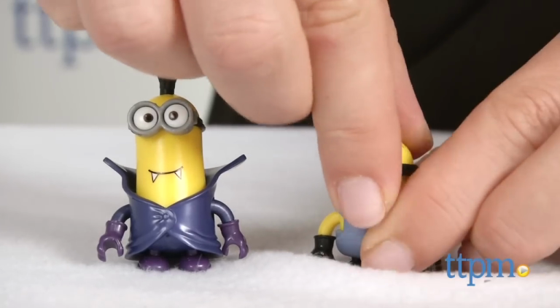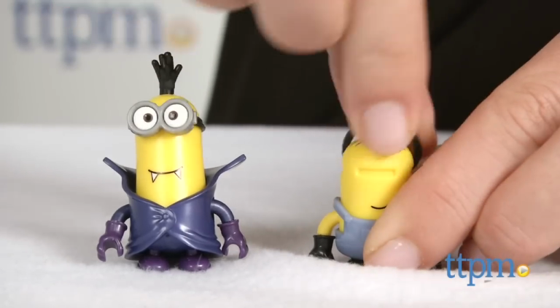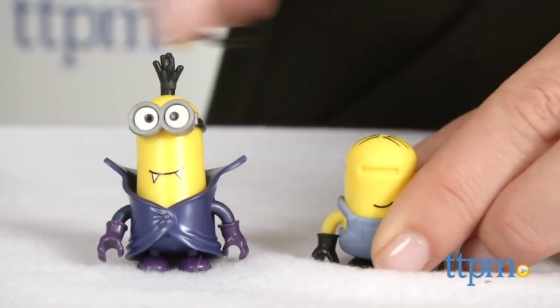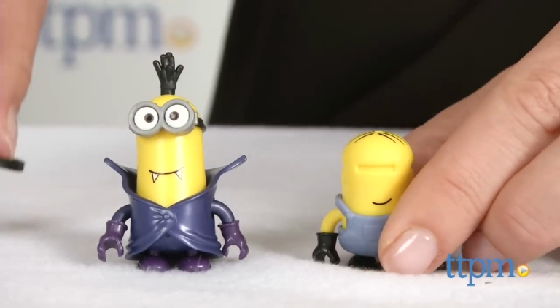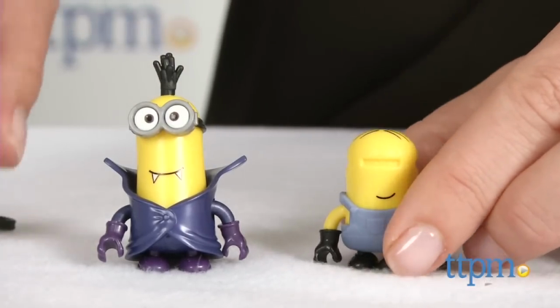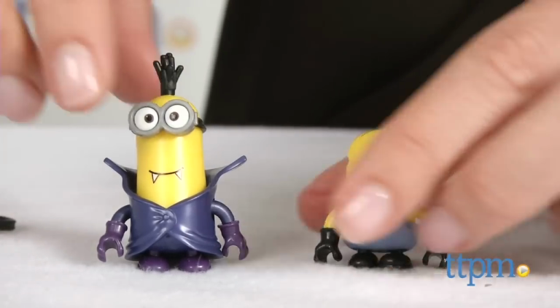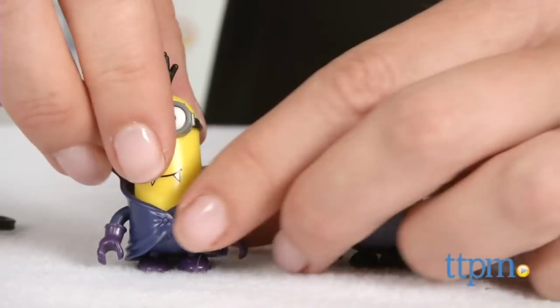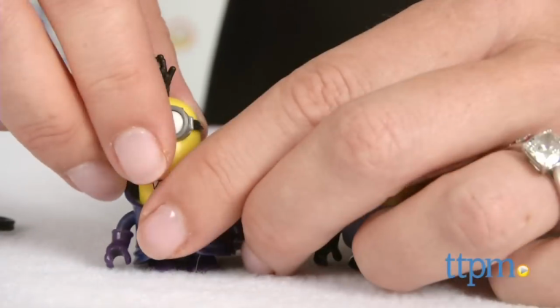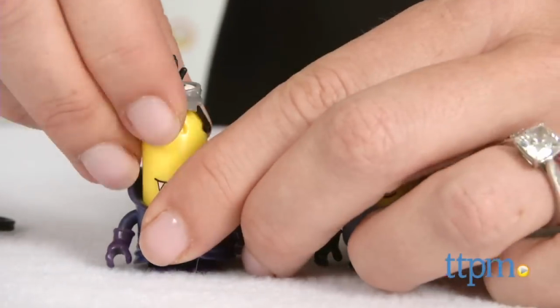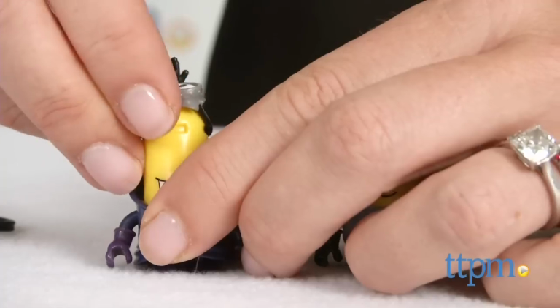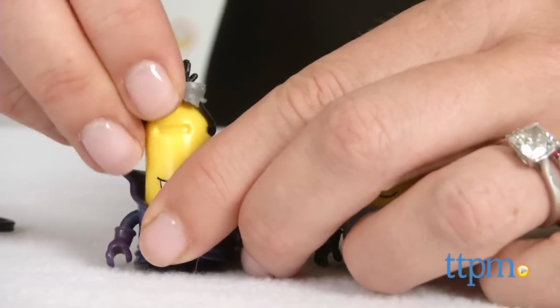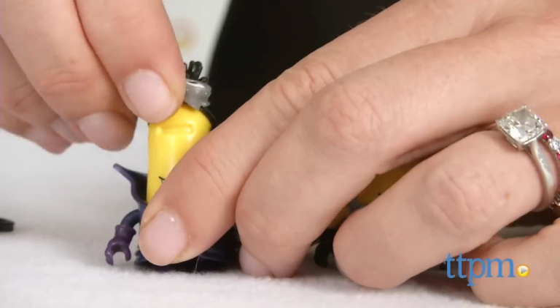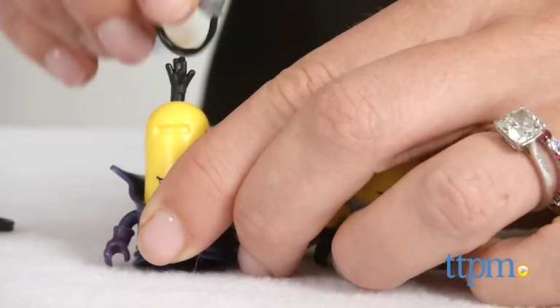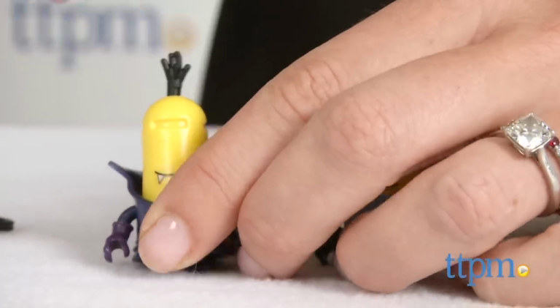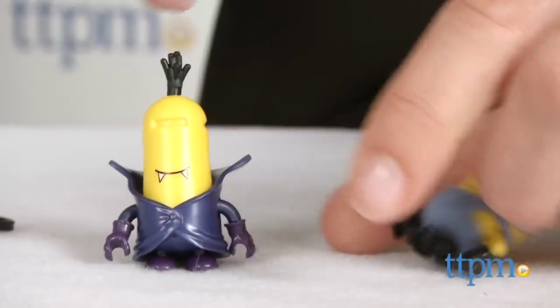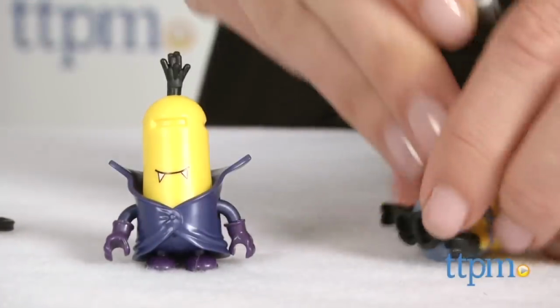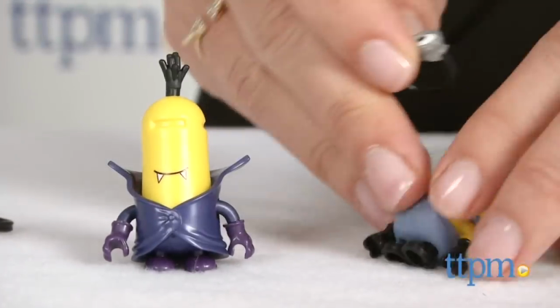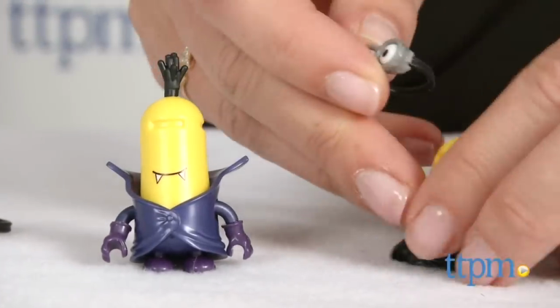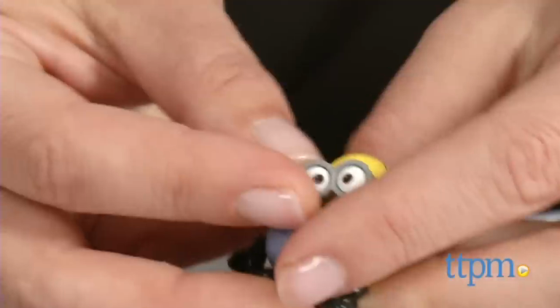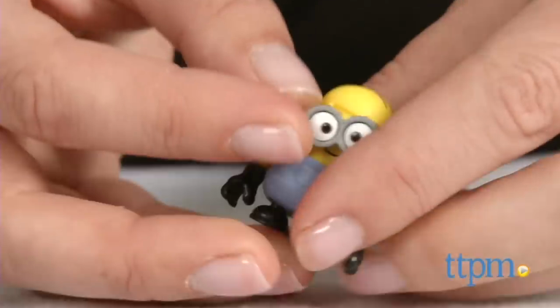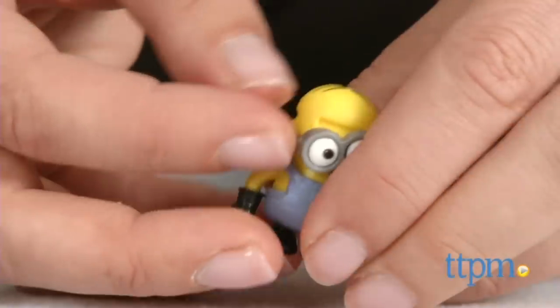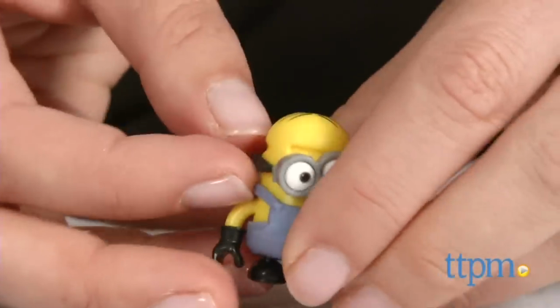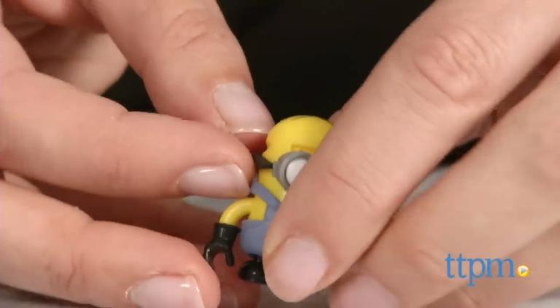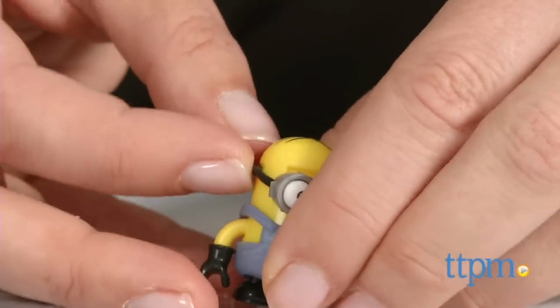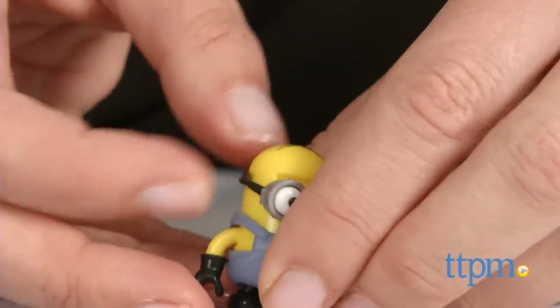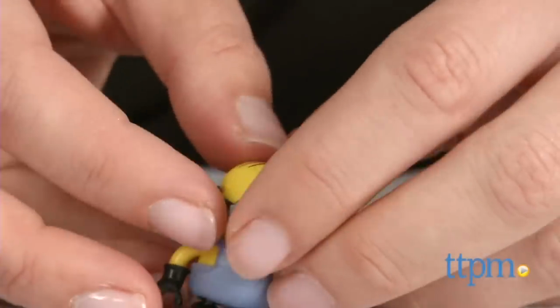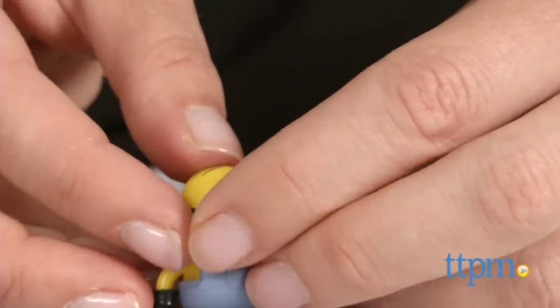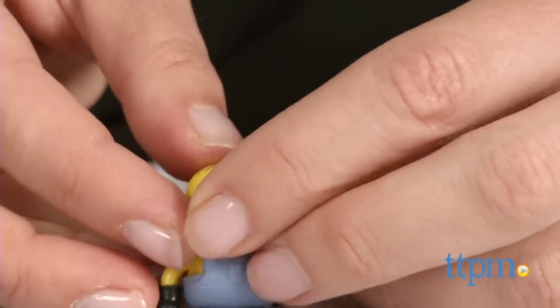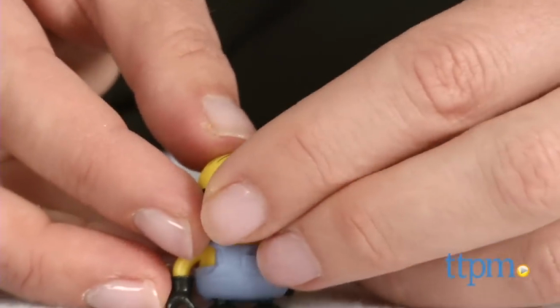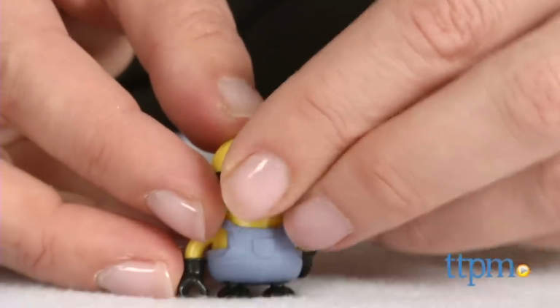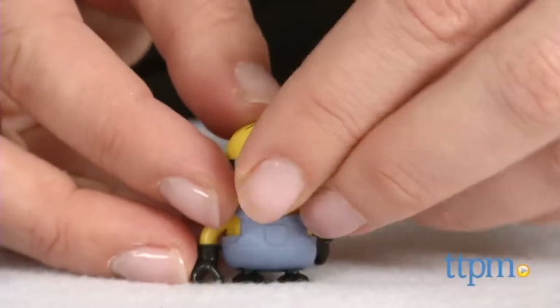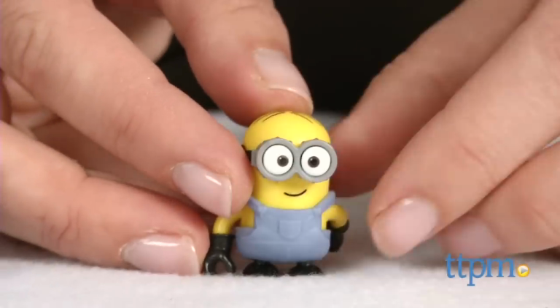Stuart's overalls, goggles, arms, and feet are interchangeable with the Minion figures found in the other sets for kids to create their own Minions.